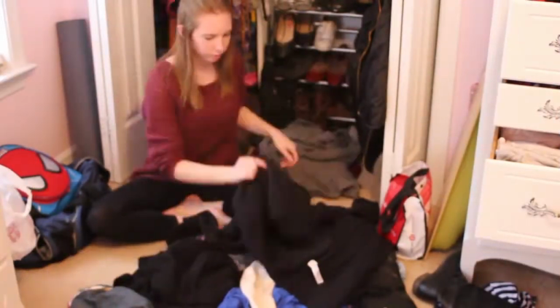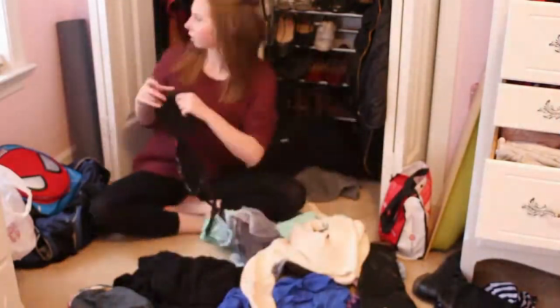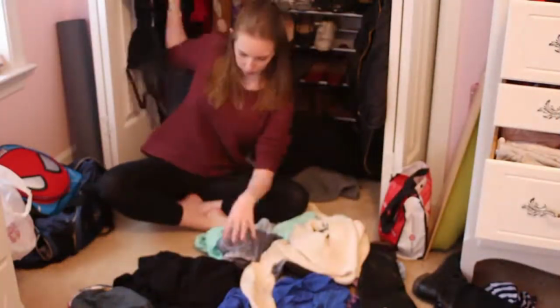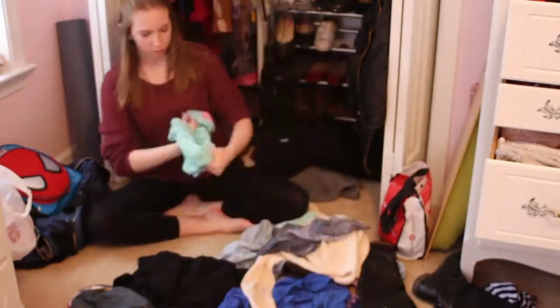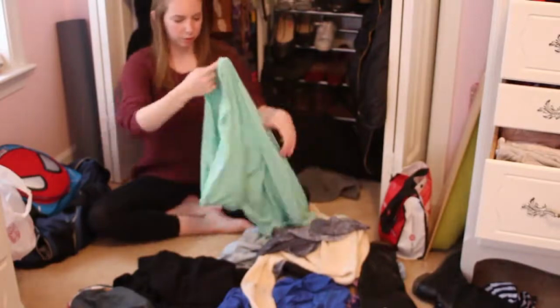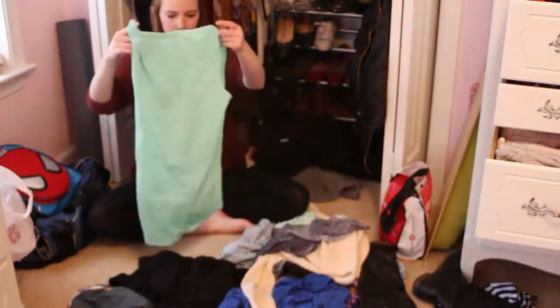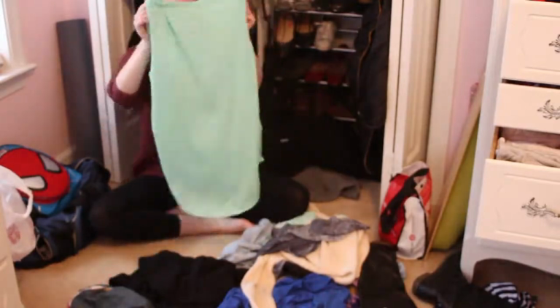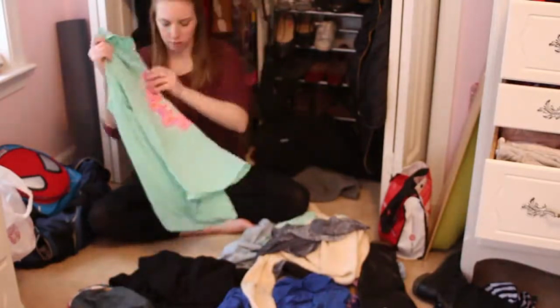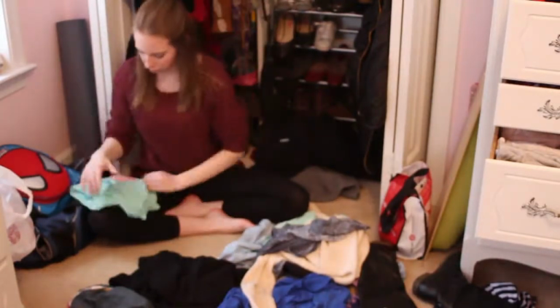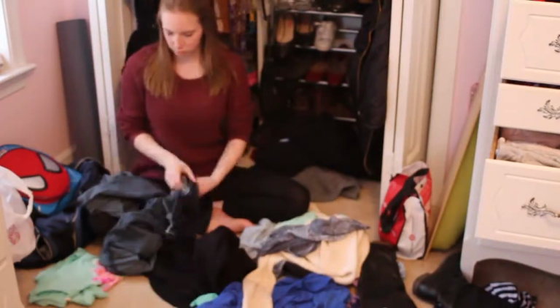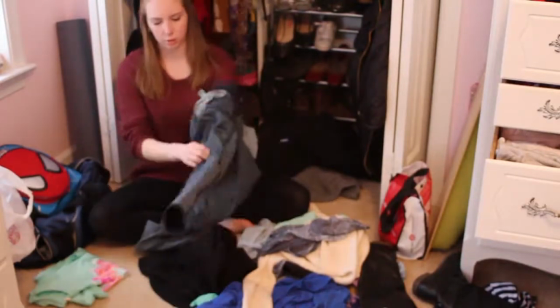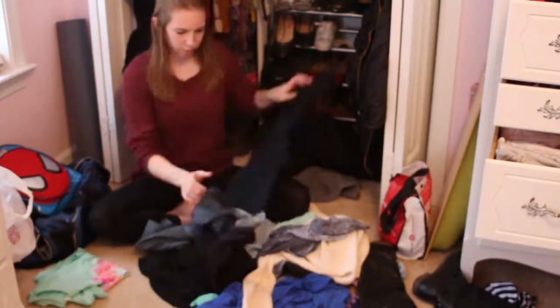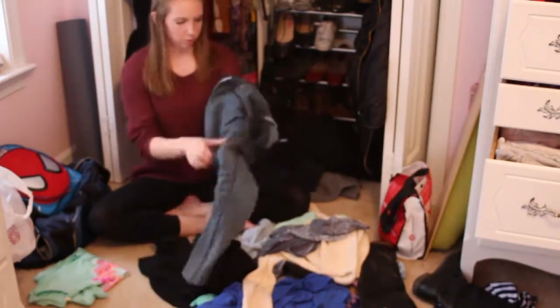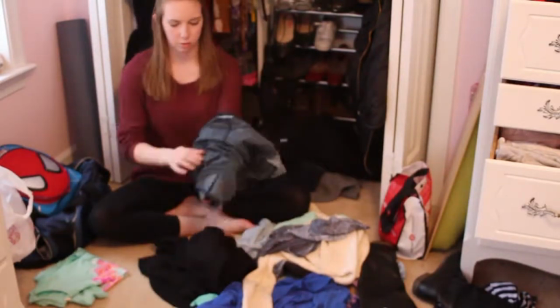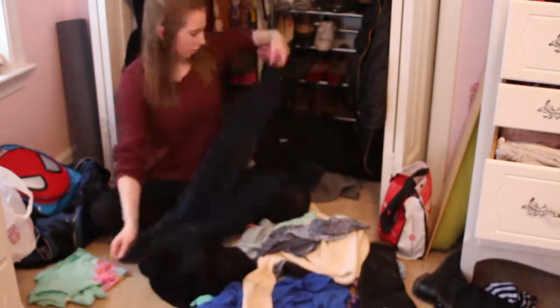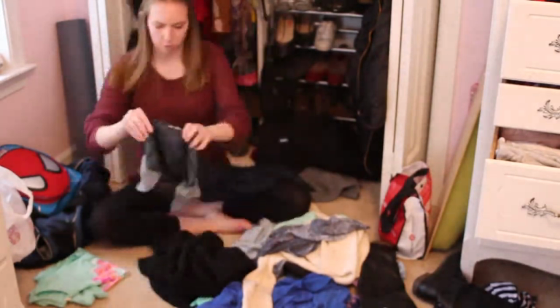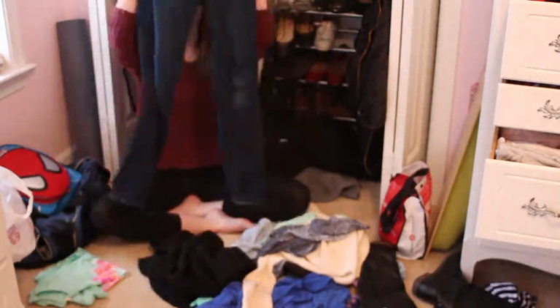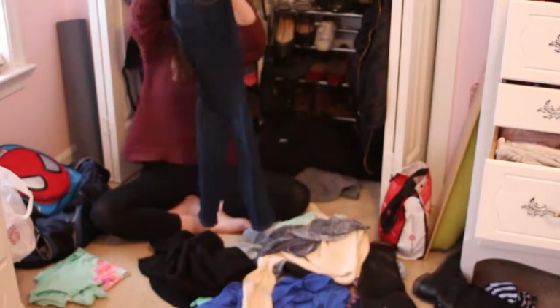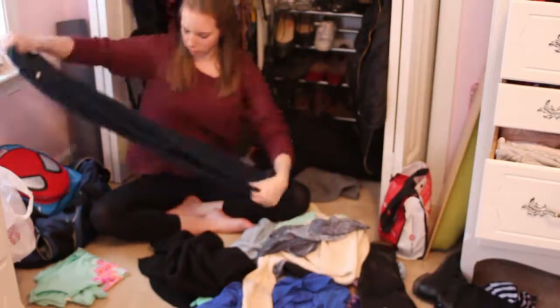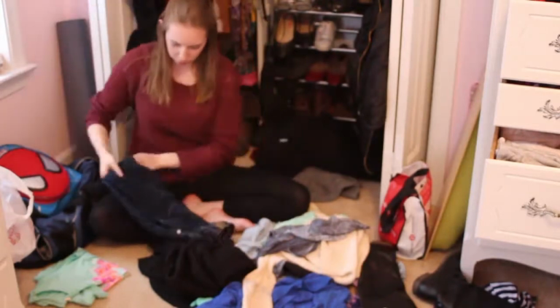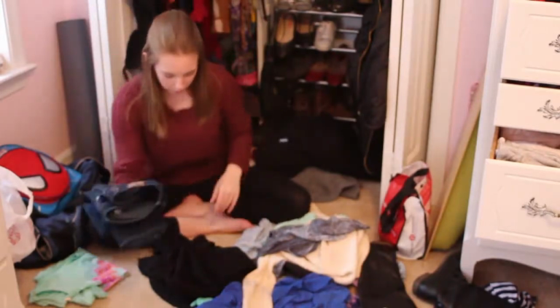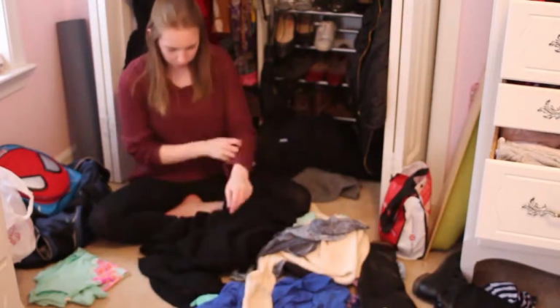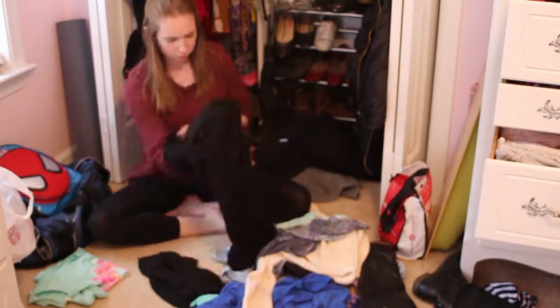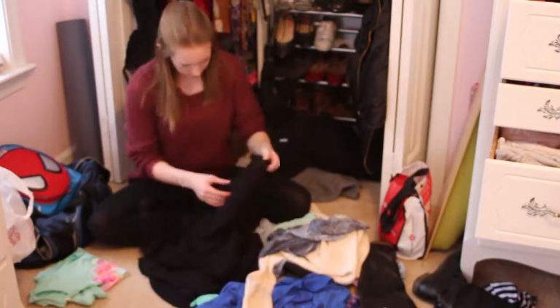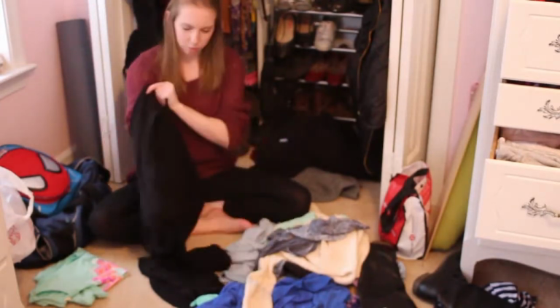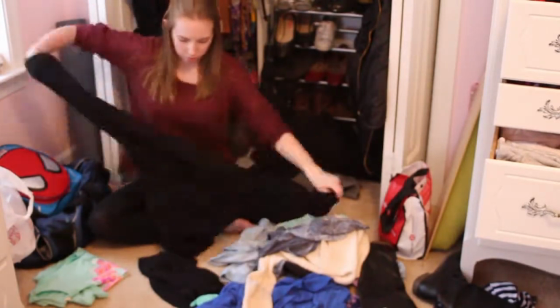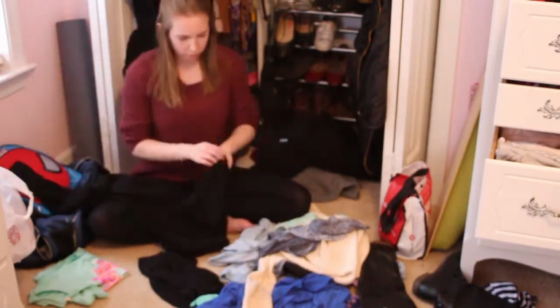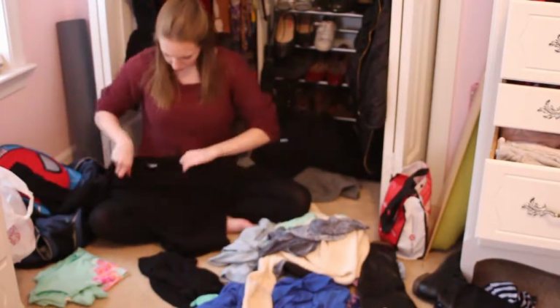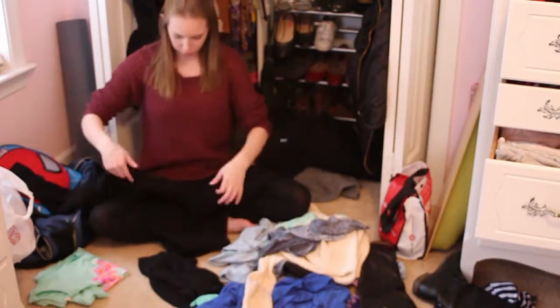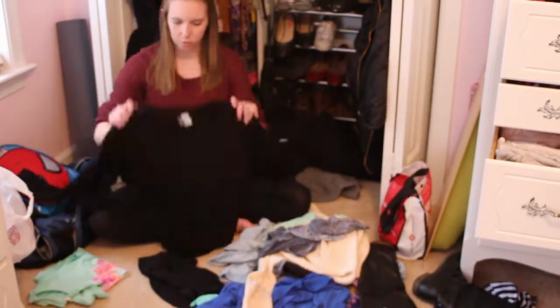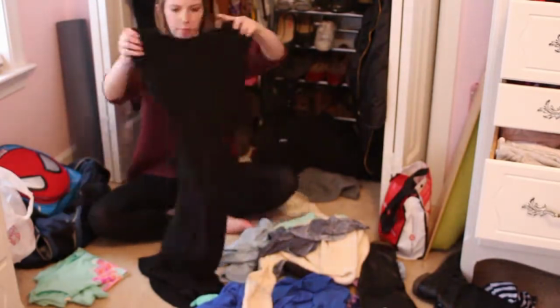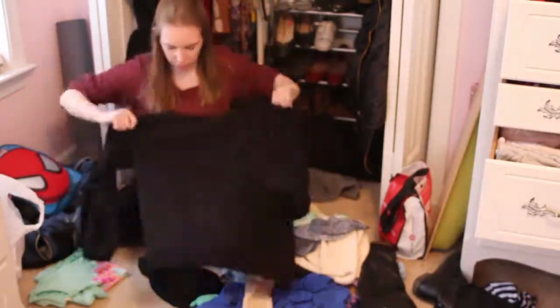Now, this is the part that takes the longest, and it is folding clothes. My room gets messy mainly because I just don't pick up my clothes — I take them off and leave them on the floor — so I spent a good 10 minutes folding clothes and then putting them away.